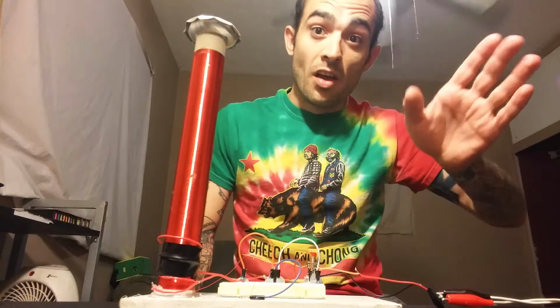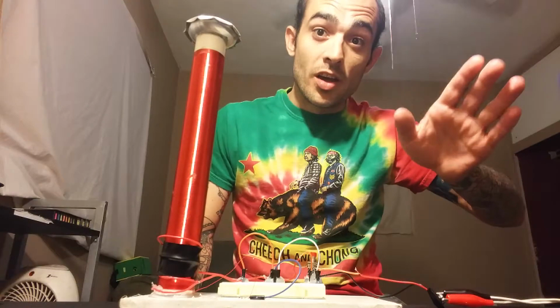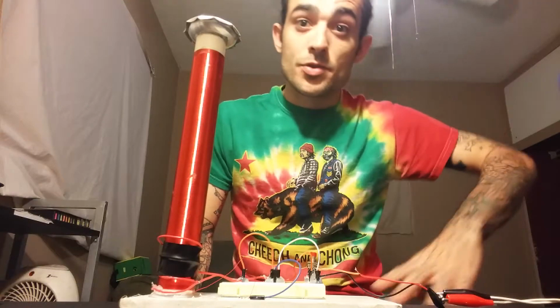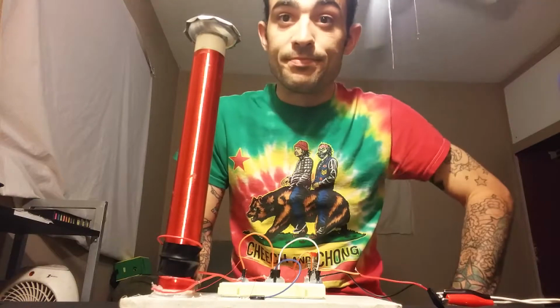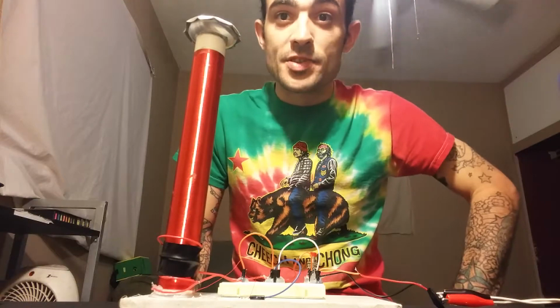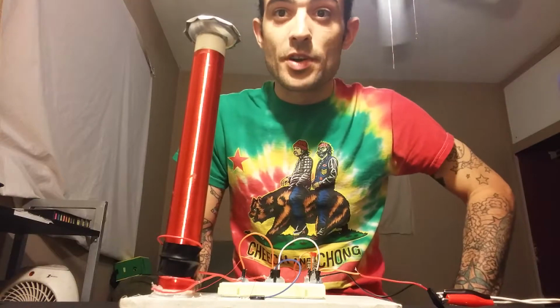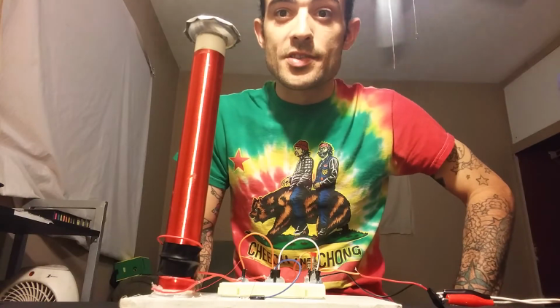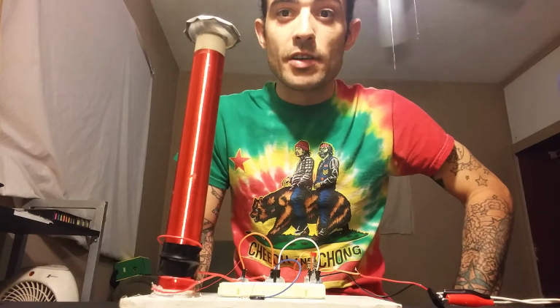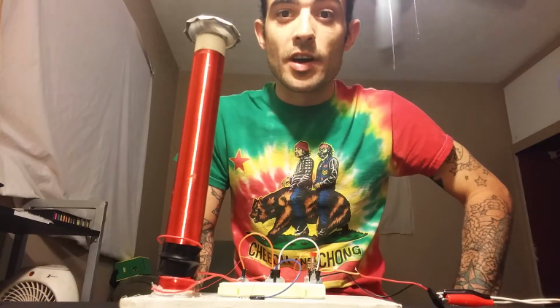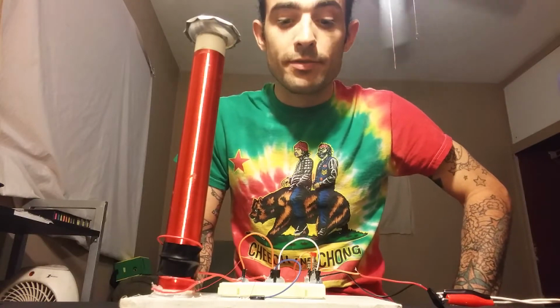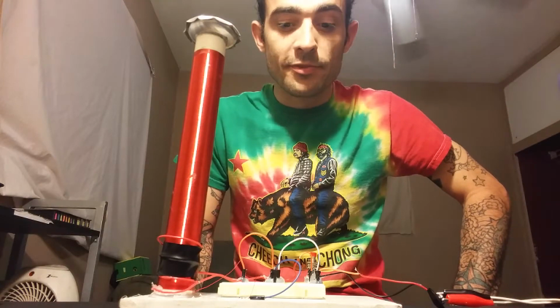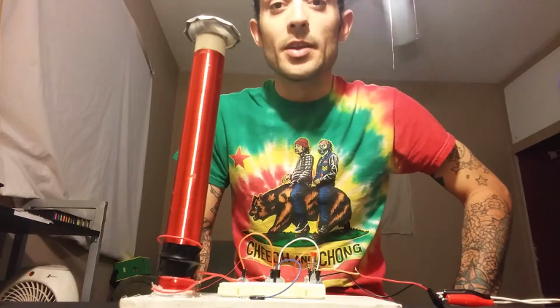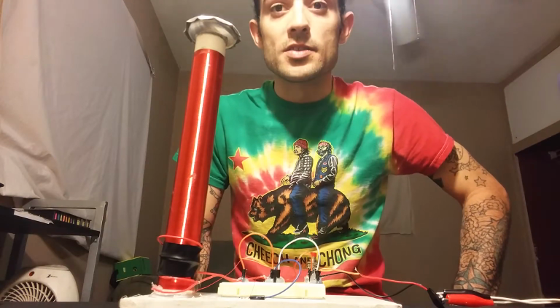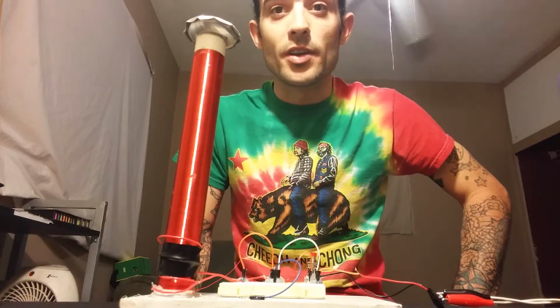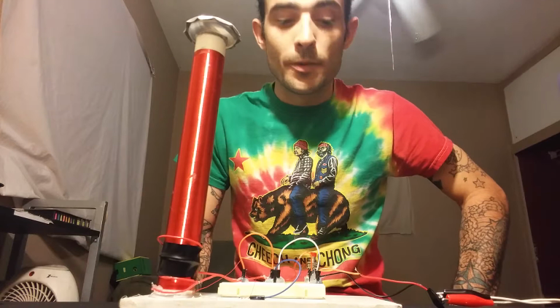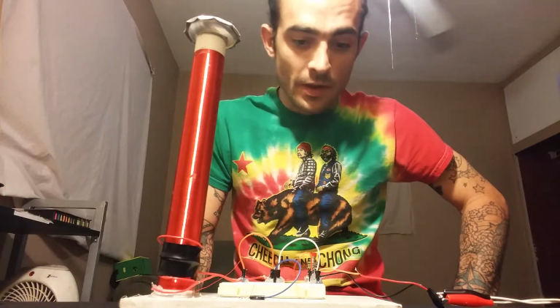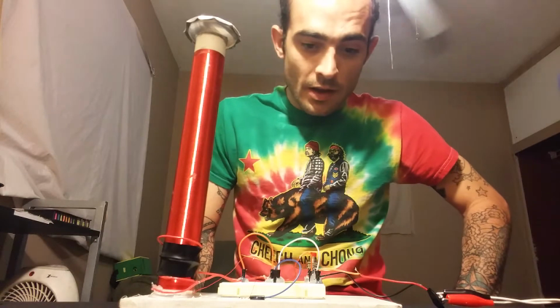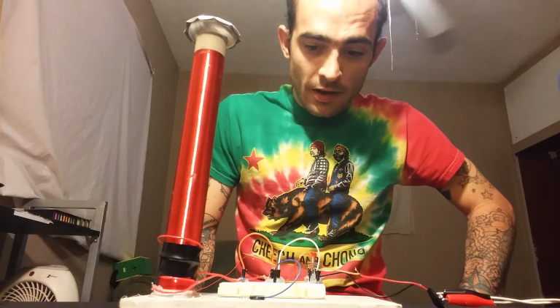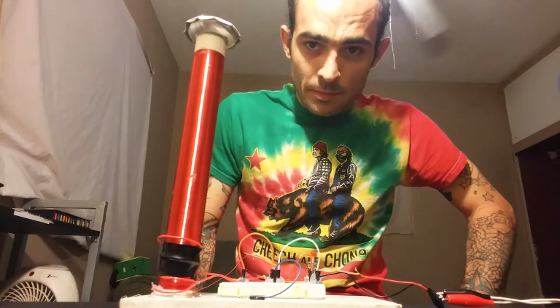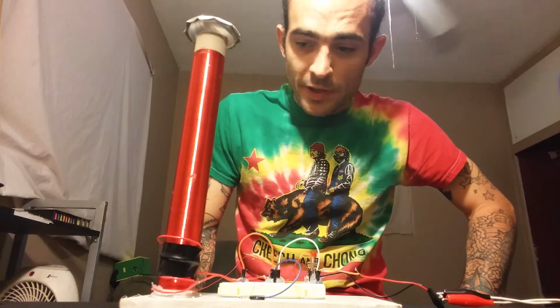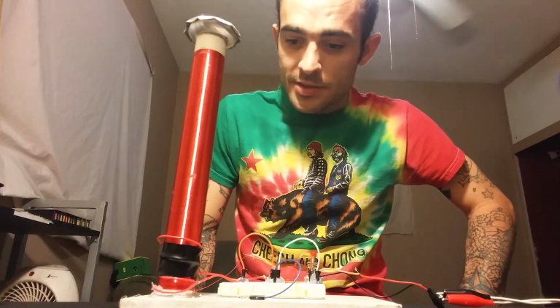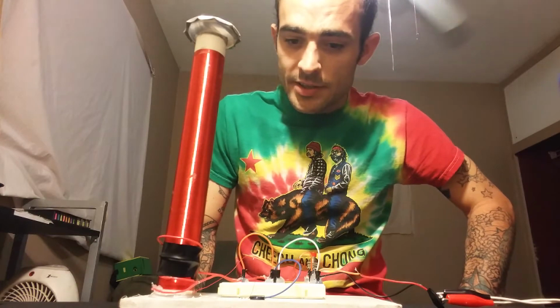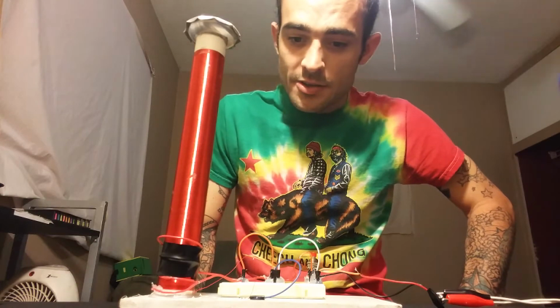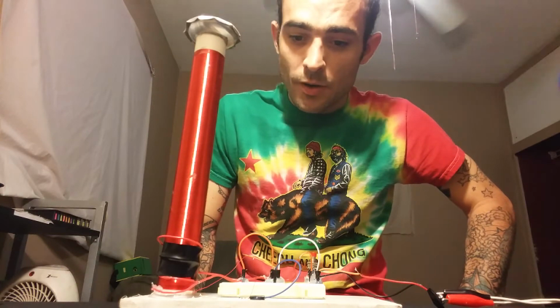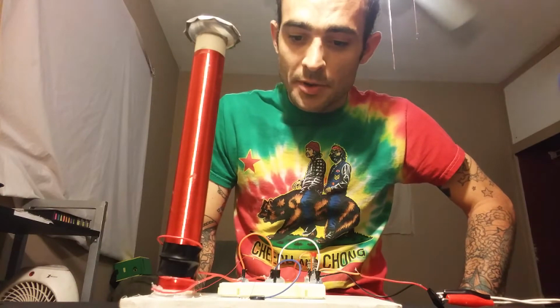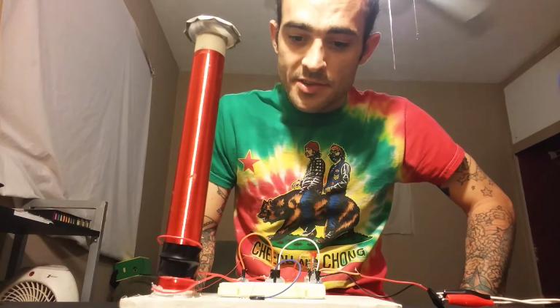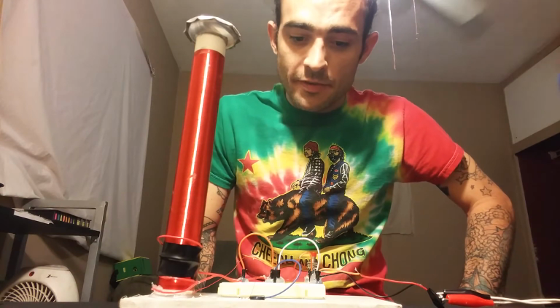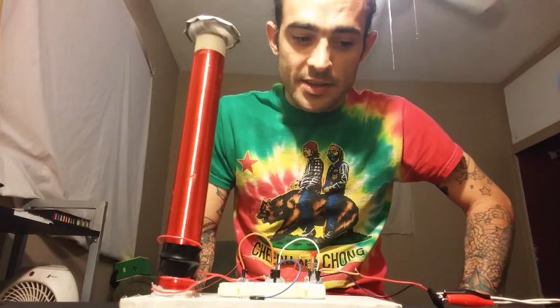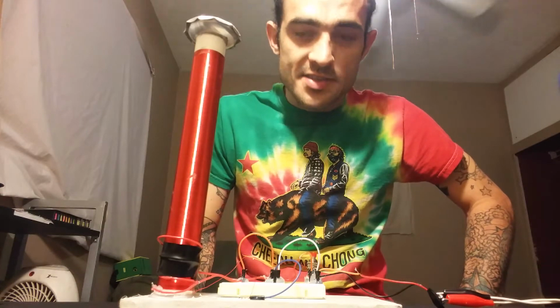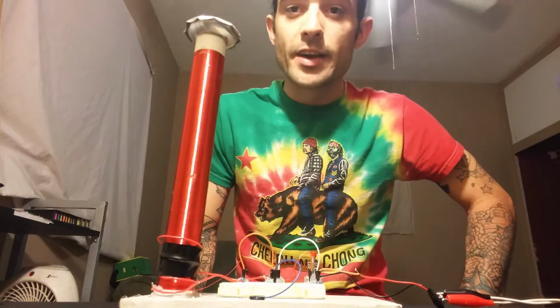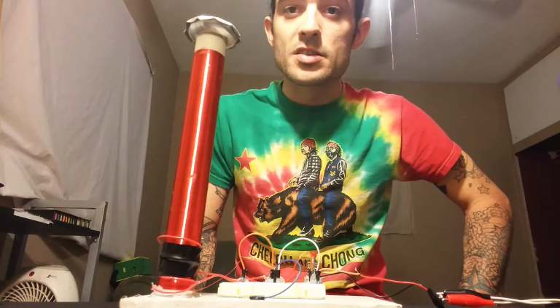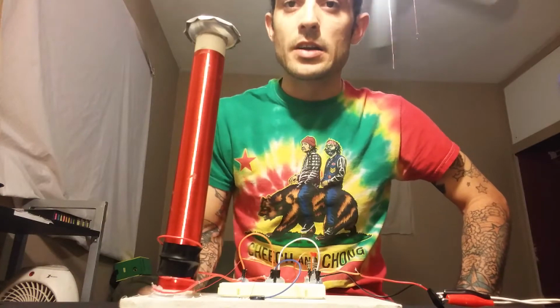Hey YouTube, Z-Bridge in 75, finally built something new. It looks like a Tesla coil, but this is in fact a Slayer Exciter.